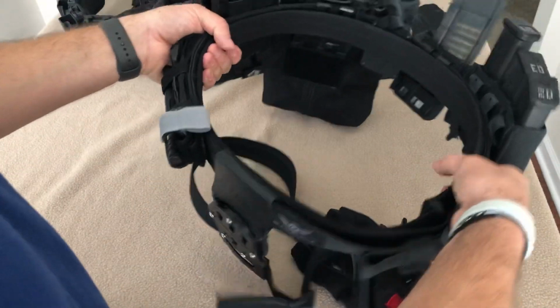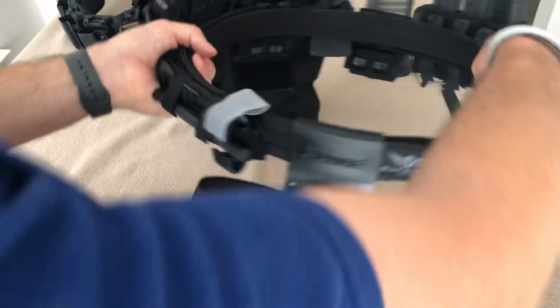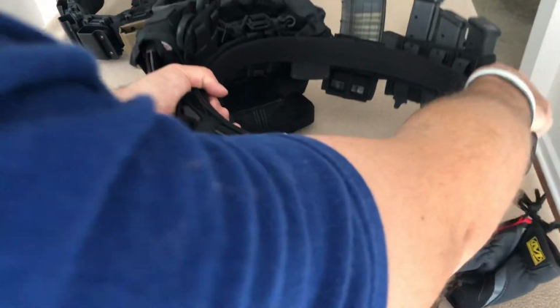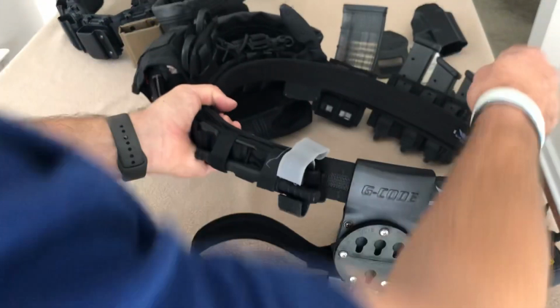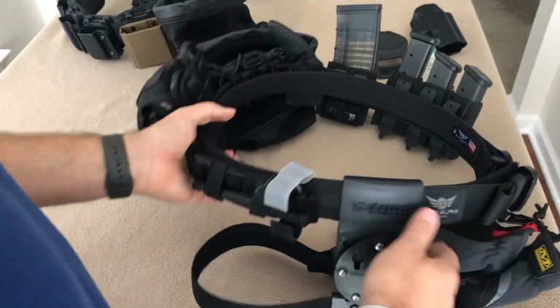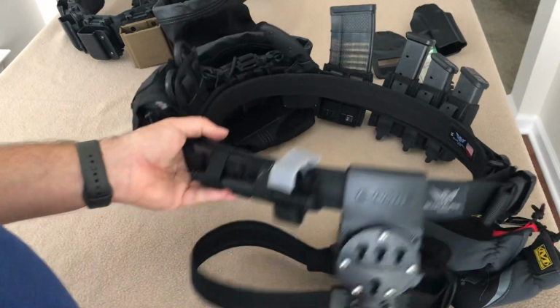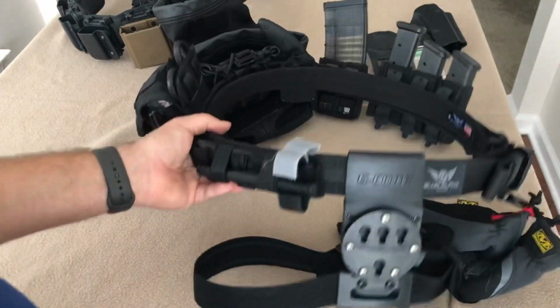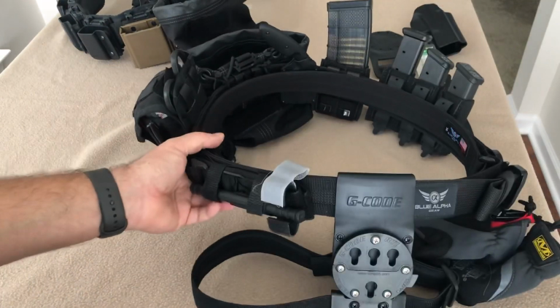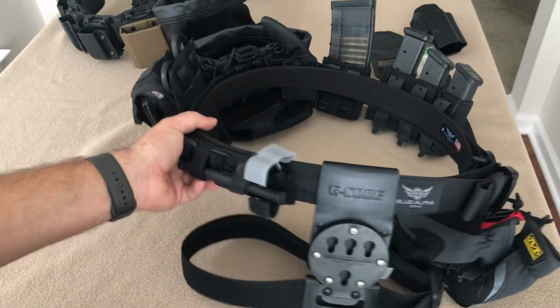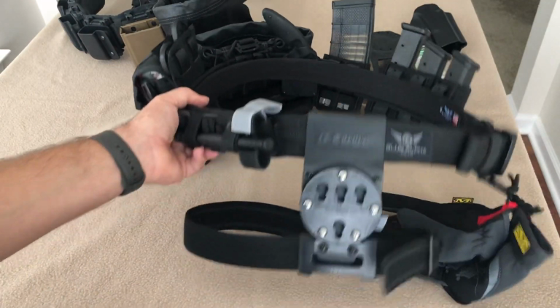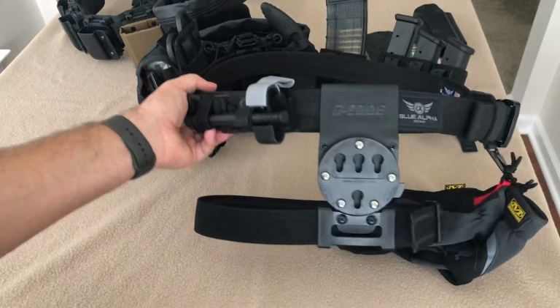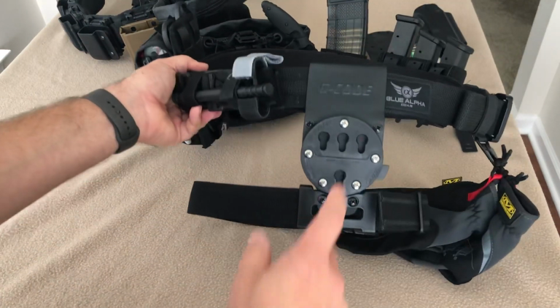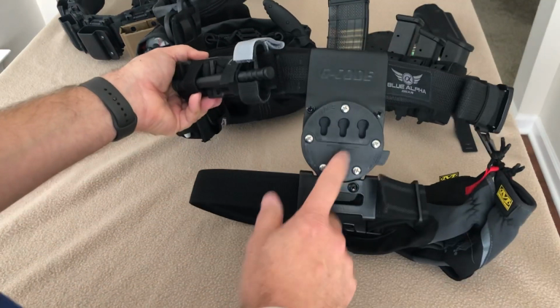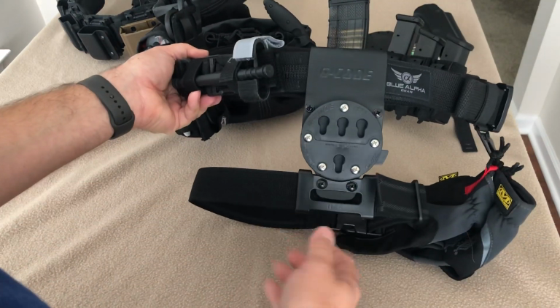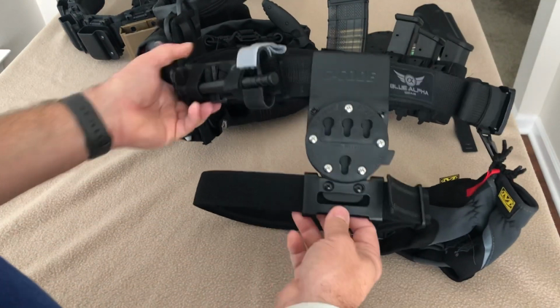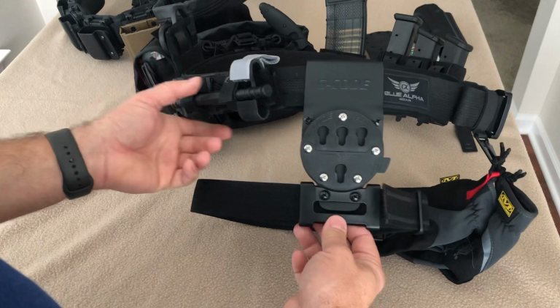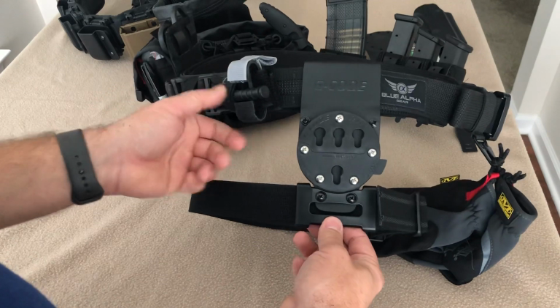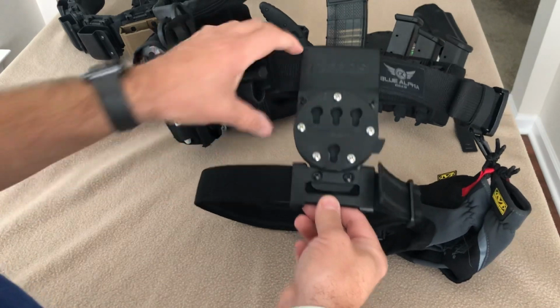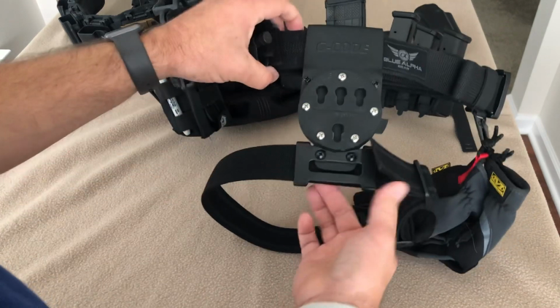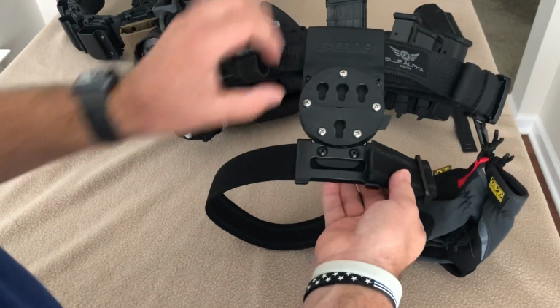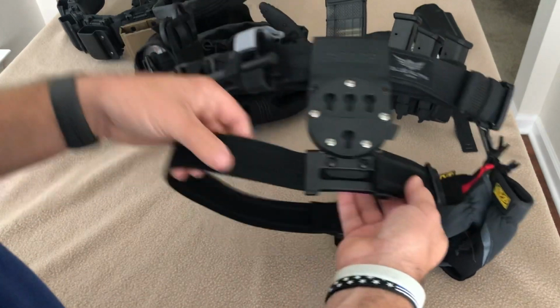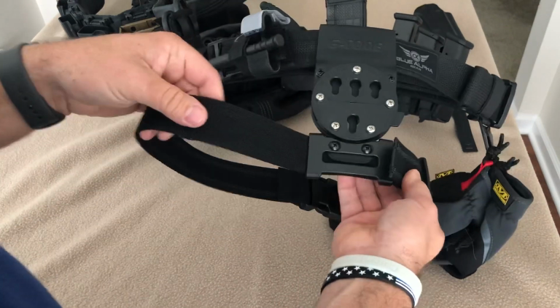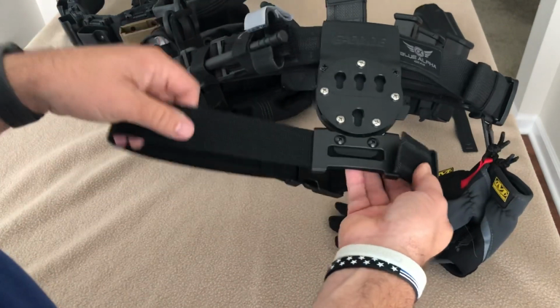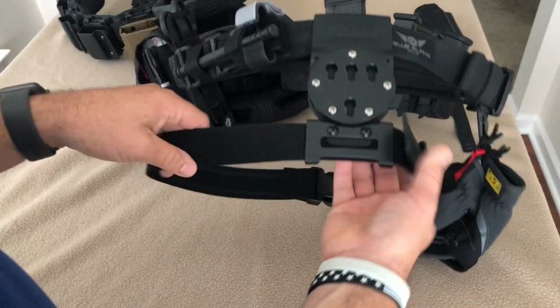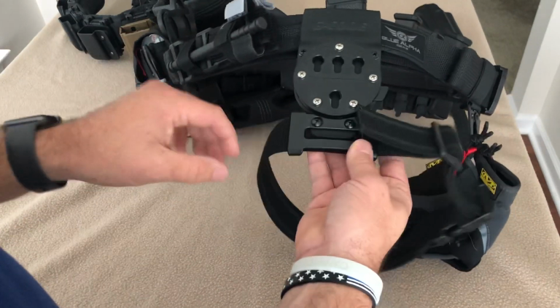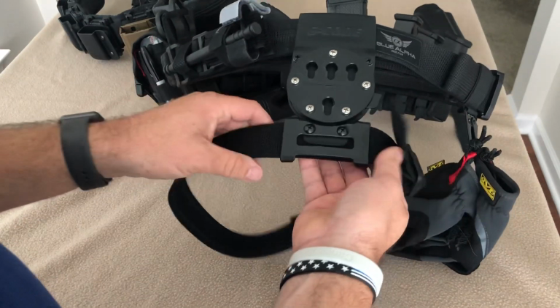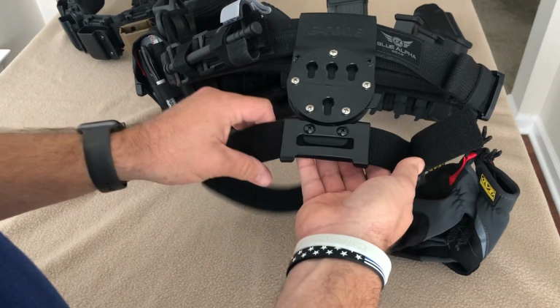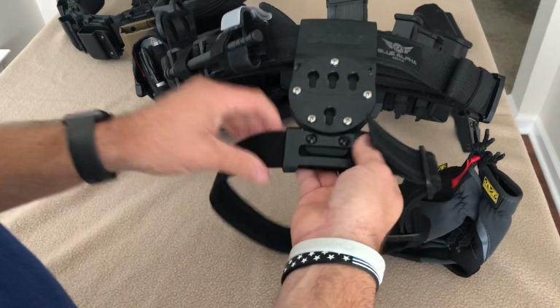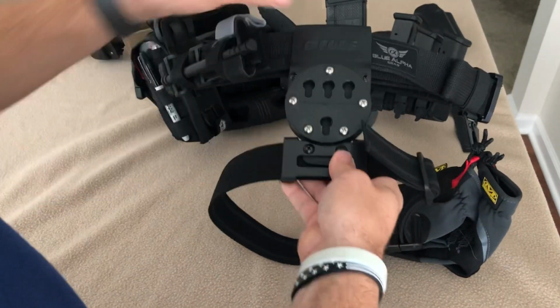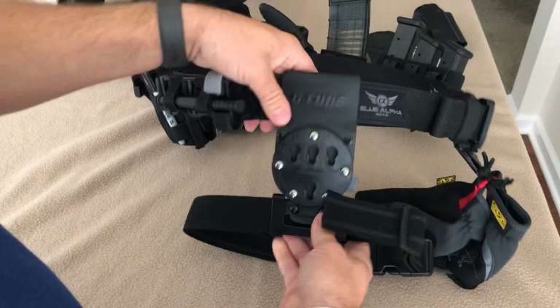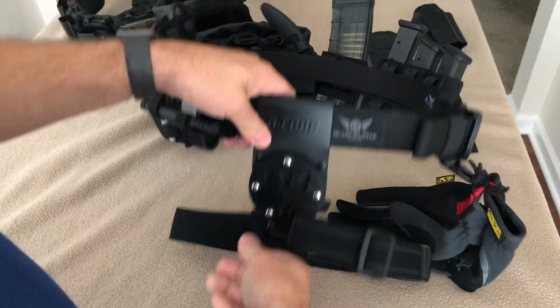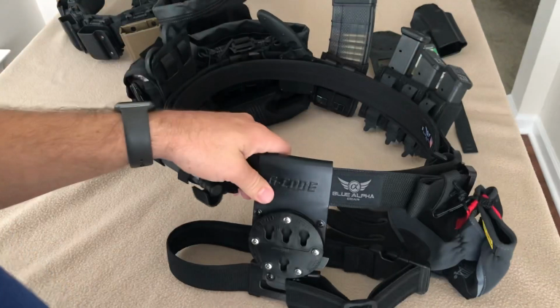So that's the new belt setup with the new G-Code RTI thigh strap. Hope you enjoyed the video — thanks for watching.